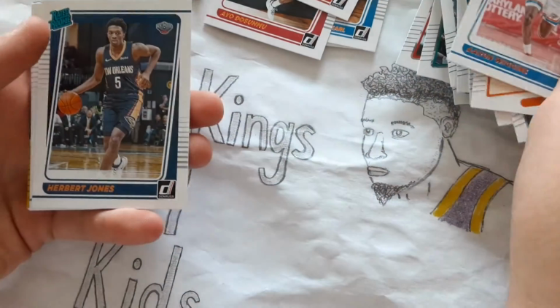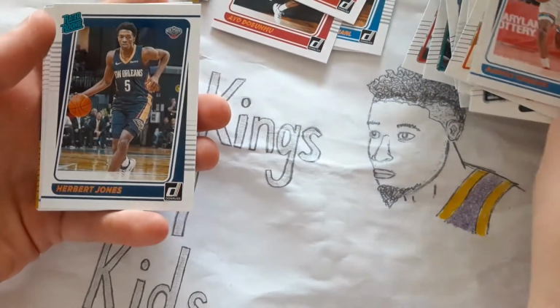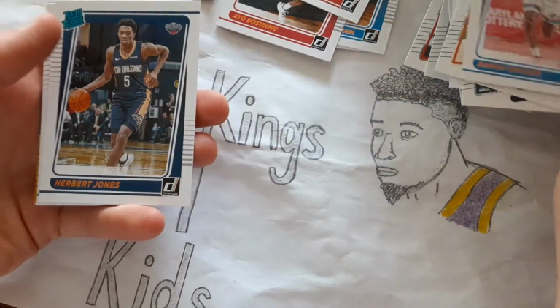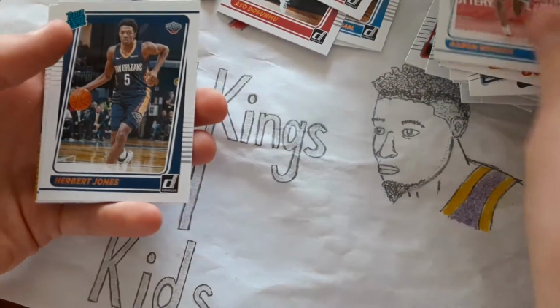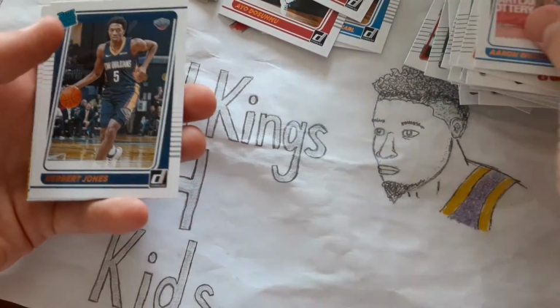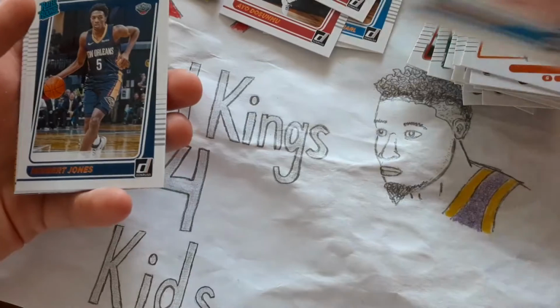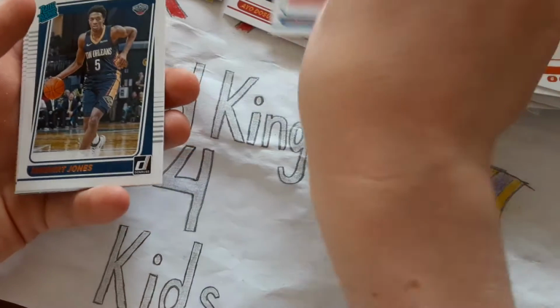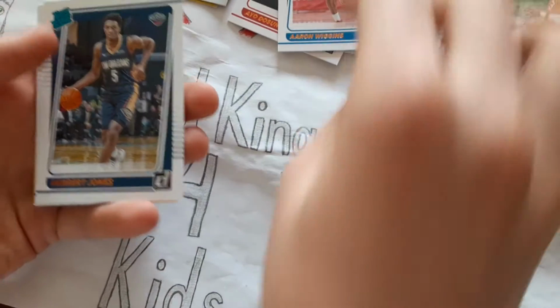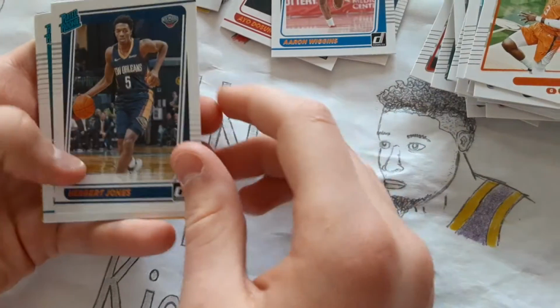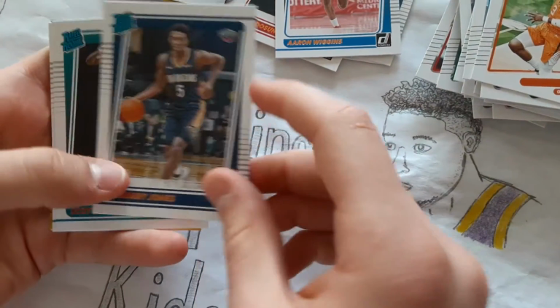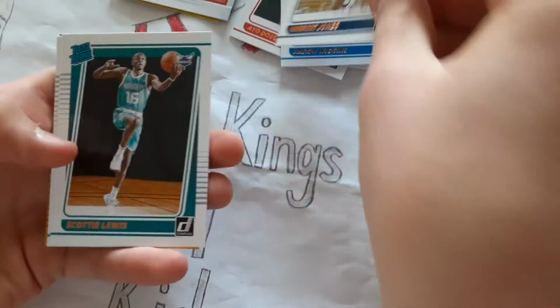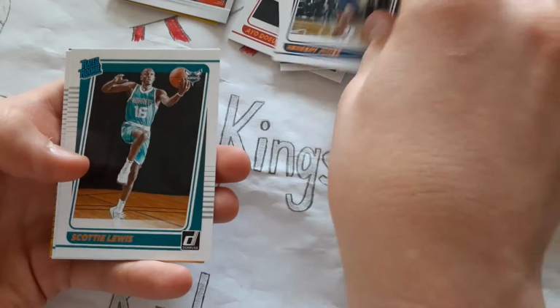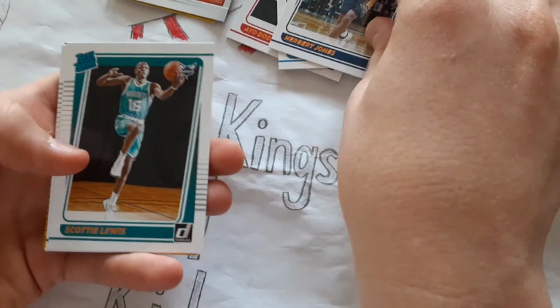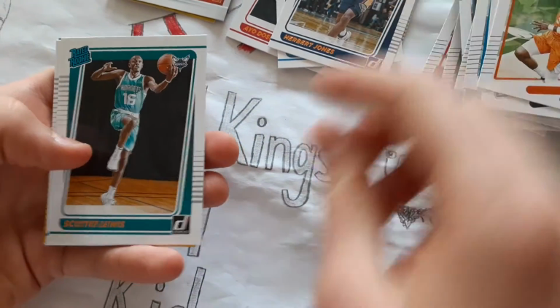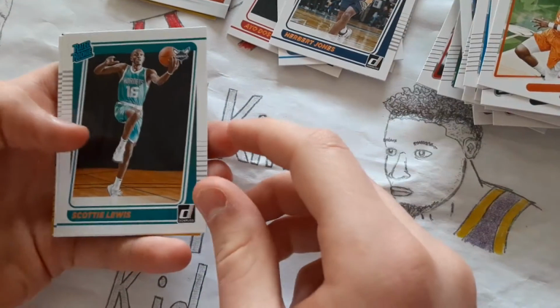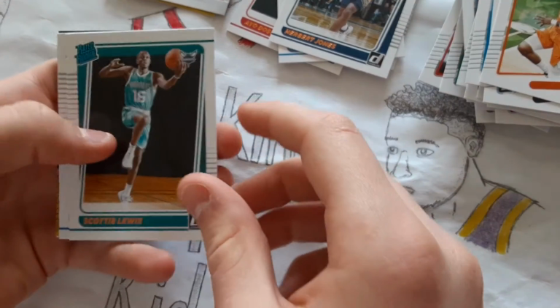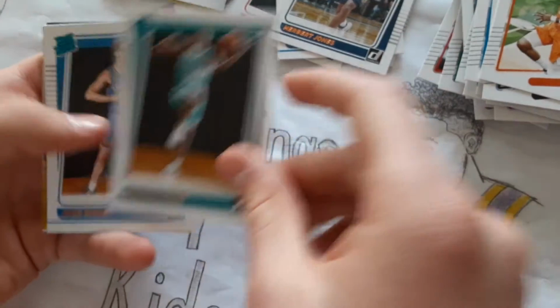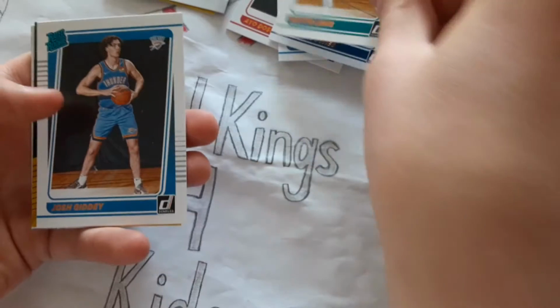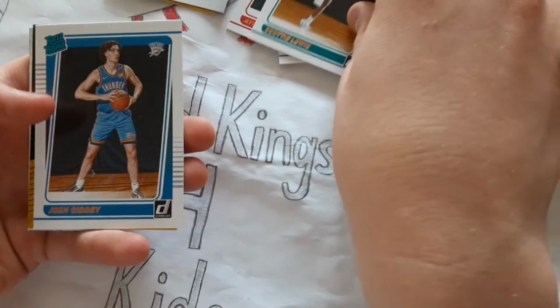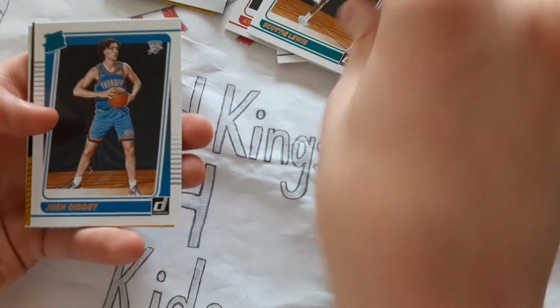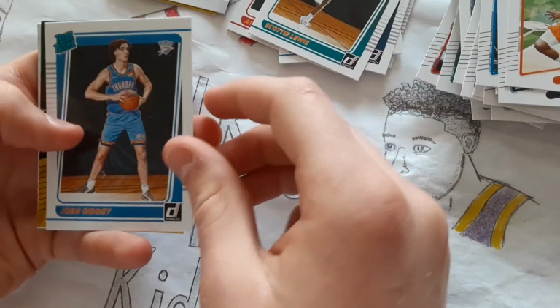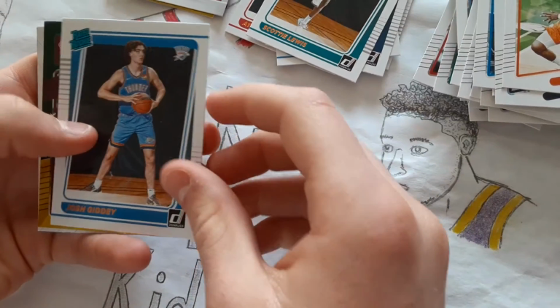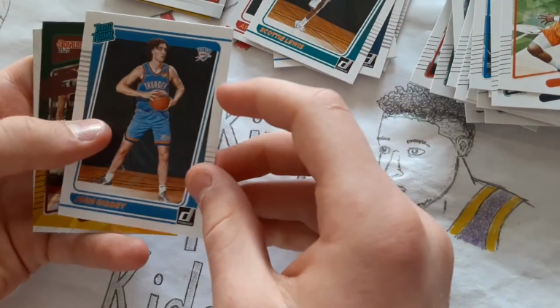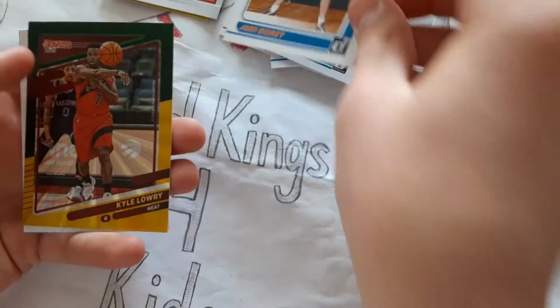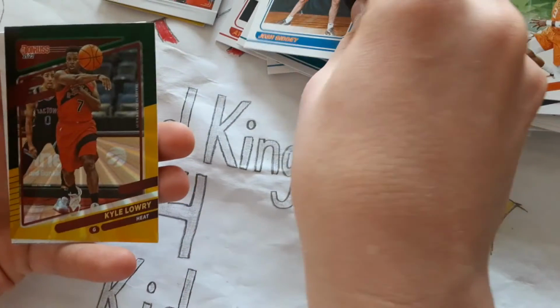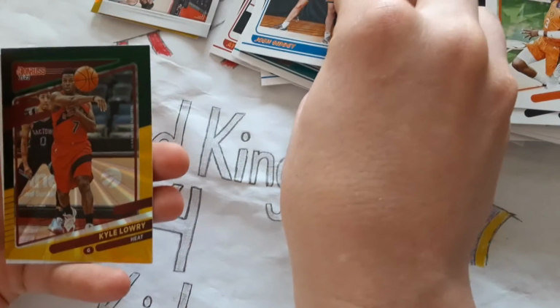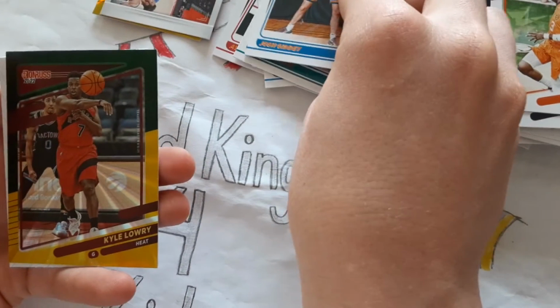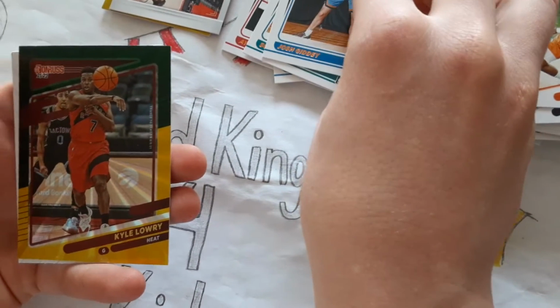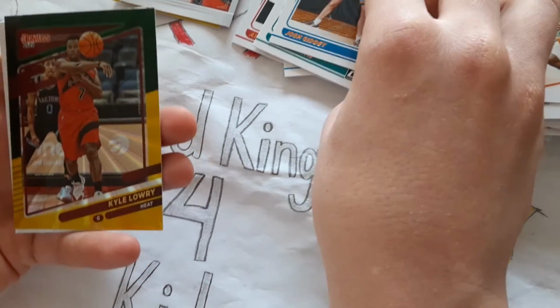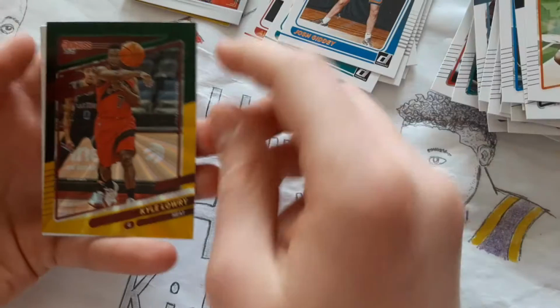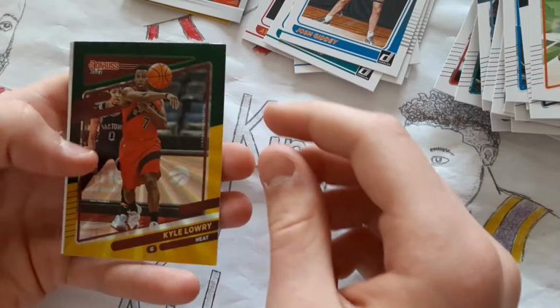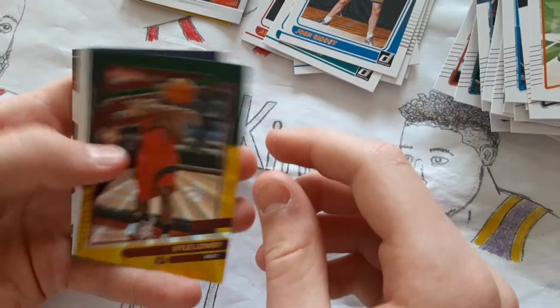That's a rookie — oh it is! Herbert Jones Rookie, nice. That's a good one. Scotty Lewis Rookie. Josh Giddey Rookie — he won like February Rookie of the Month. Kyle Lowry.